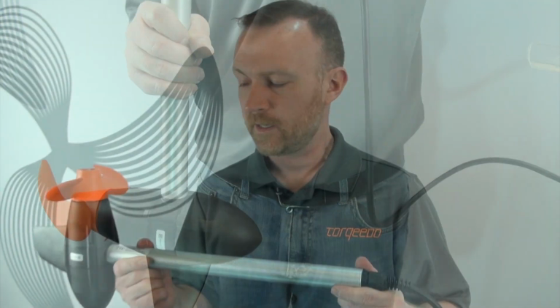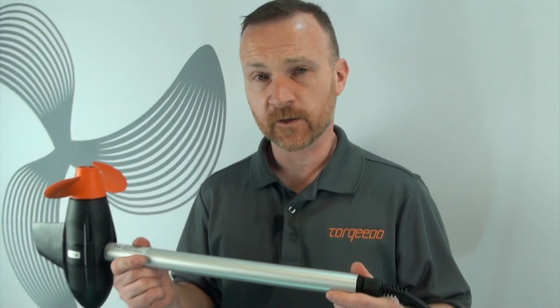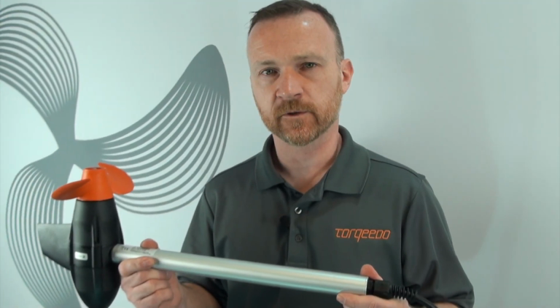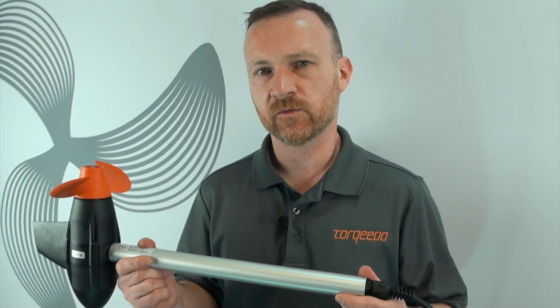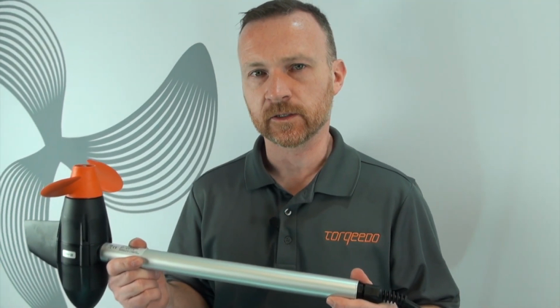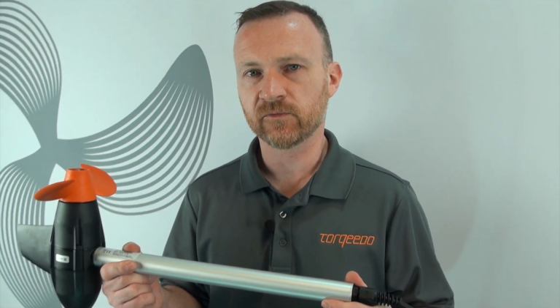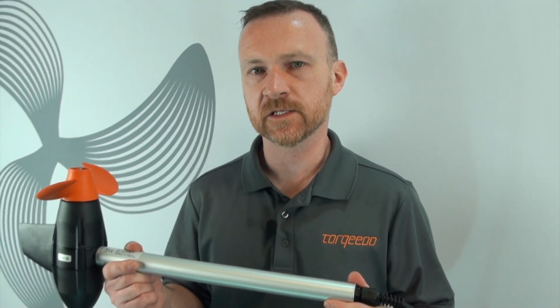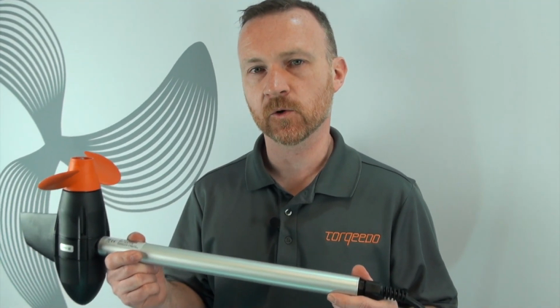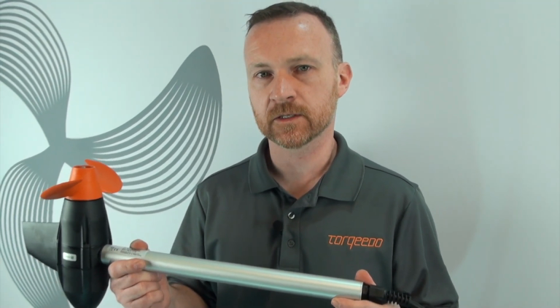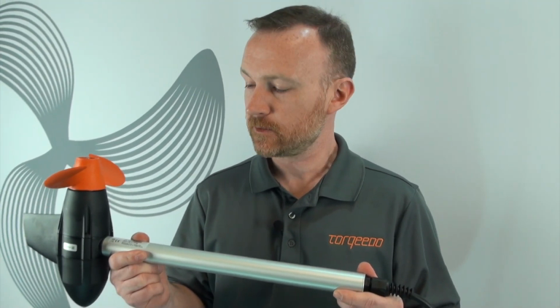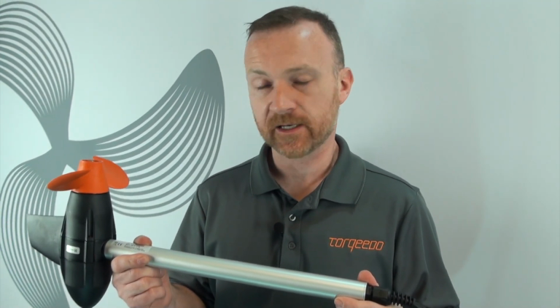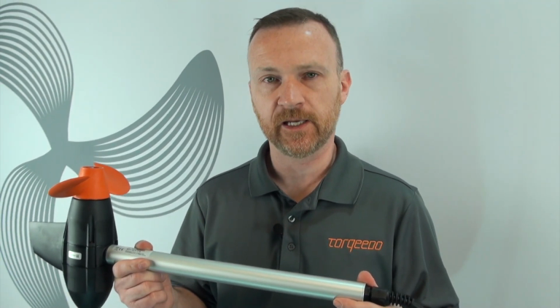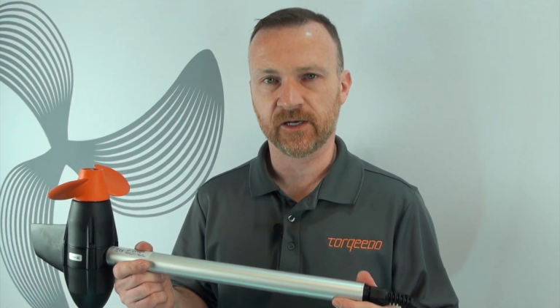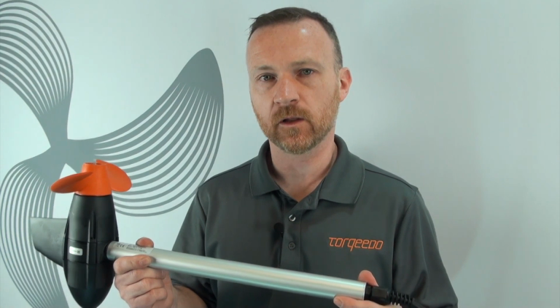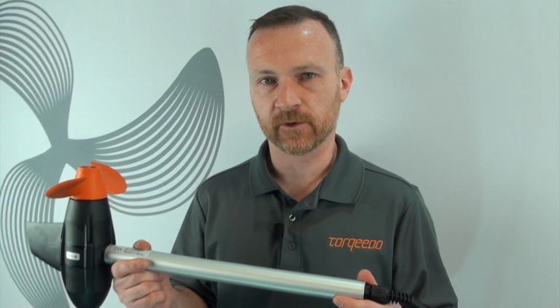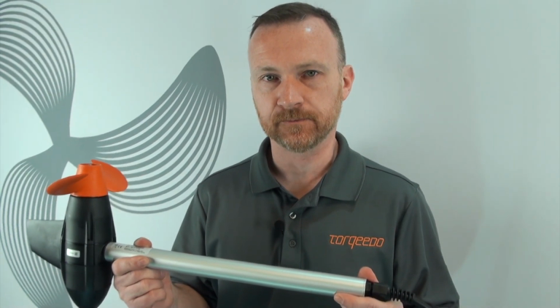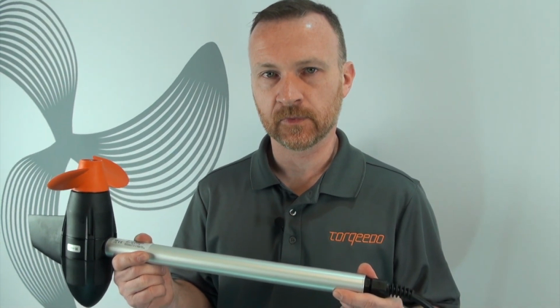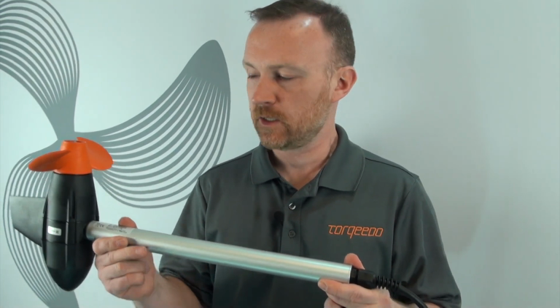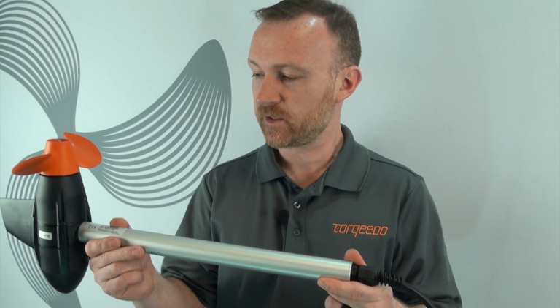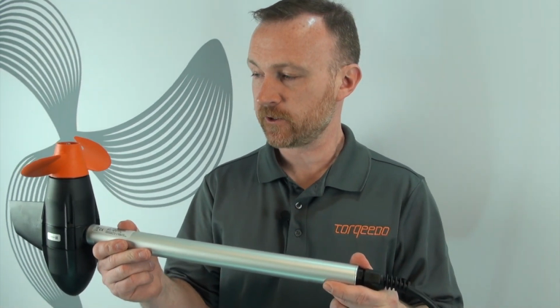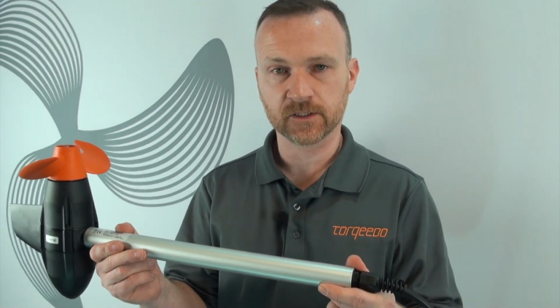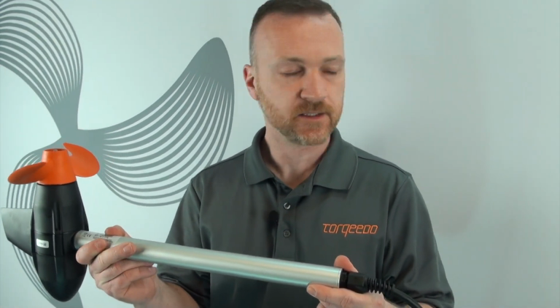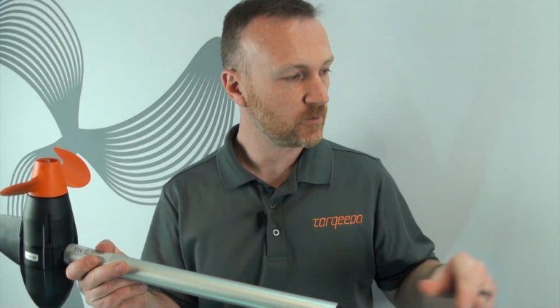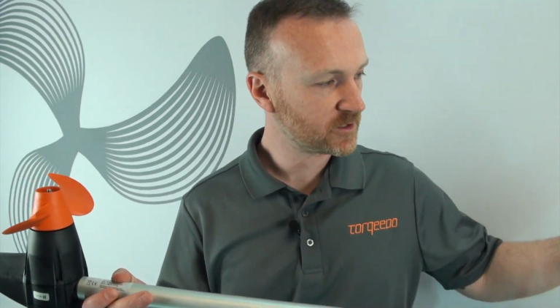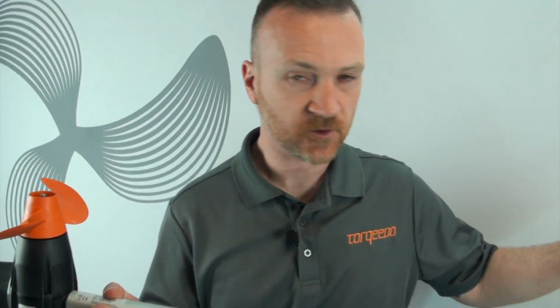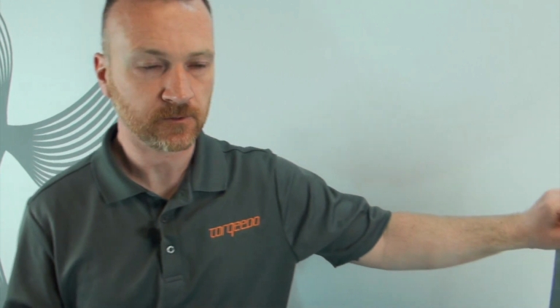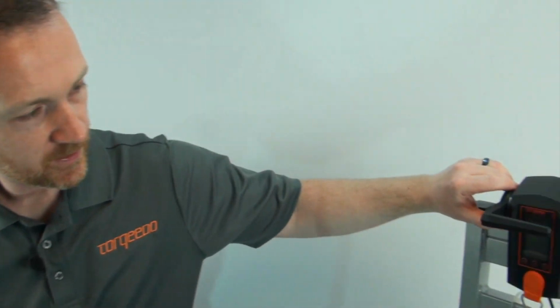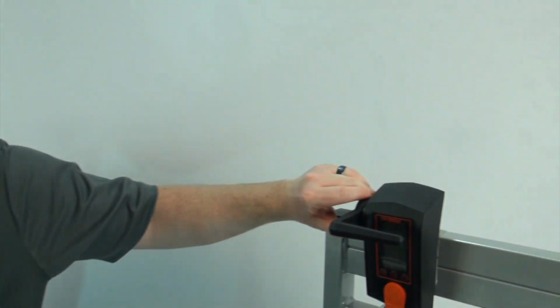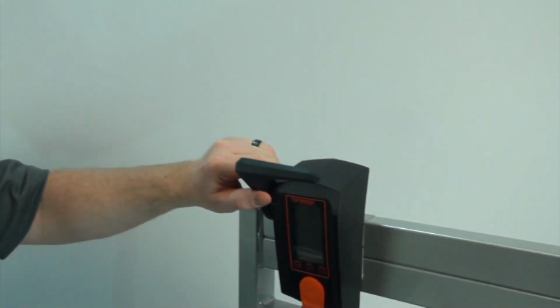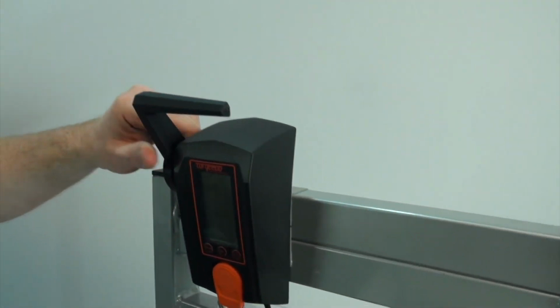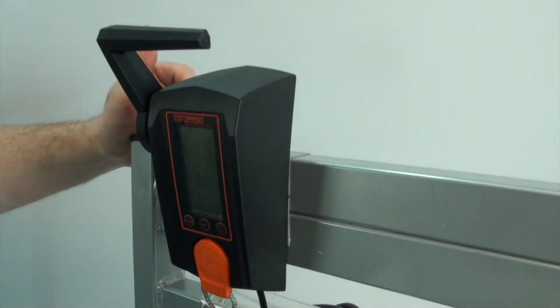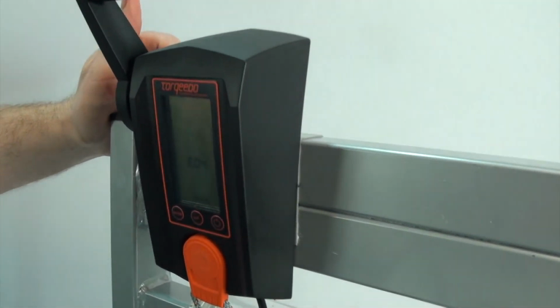Now I'm going to go over E04. E04 means the motor was trying to be activated while in operation. So with the motor tilted, I'll go over to the remote throttle and try to activate it.